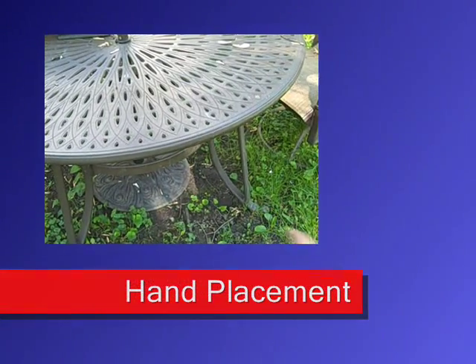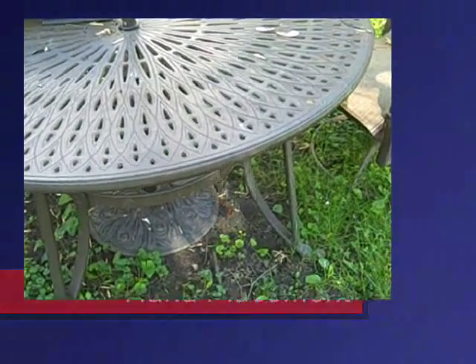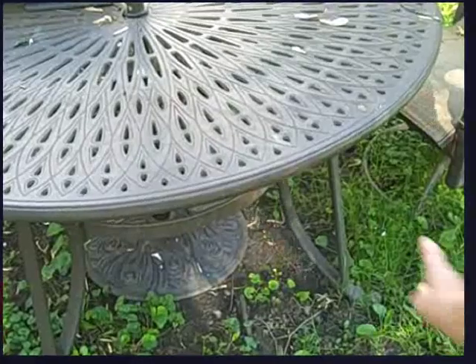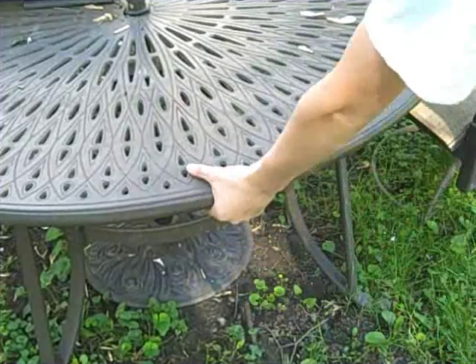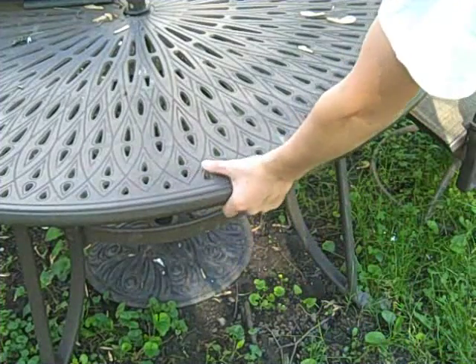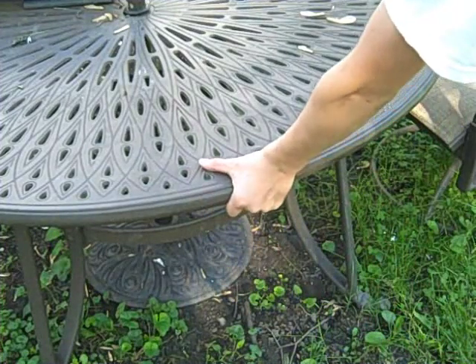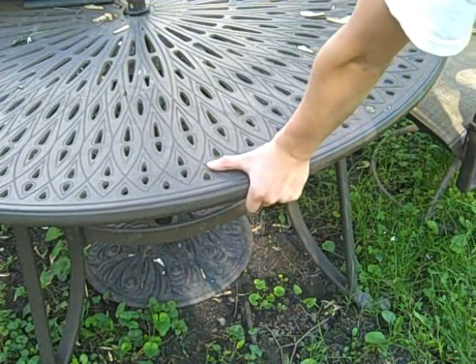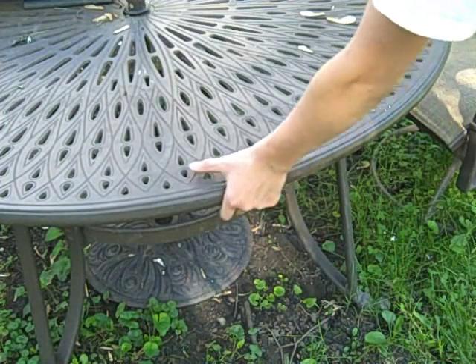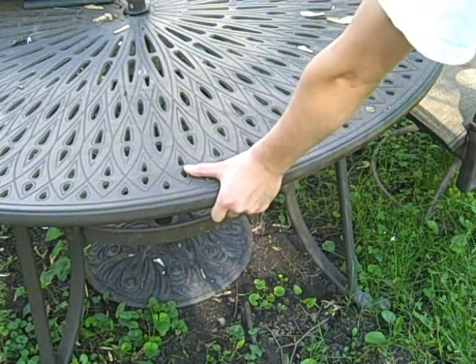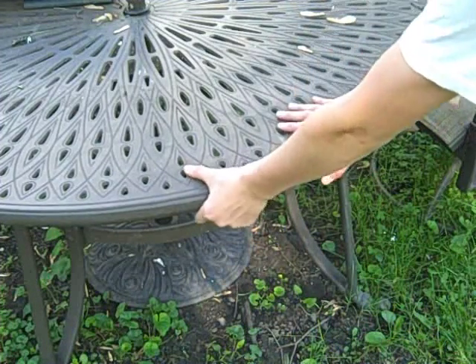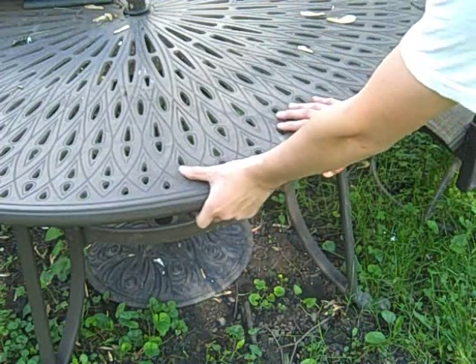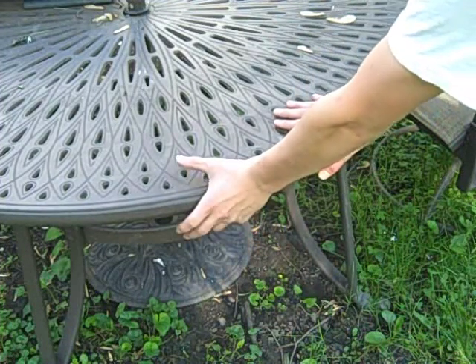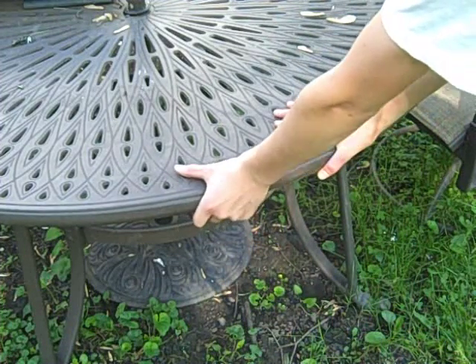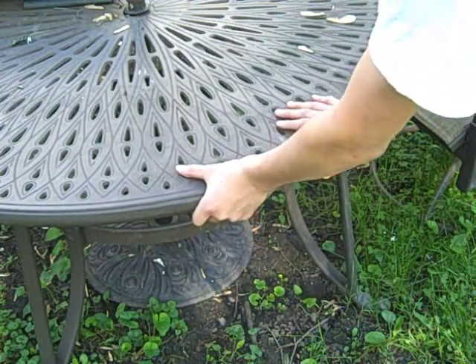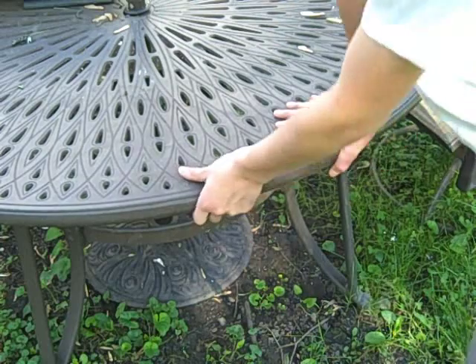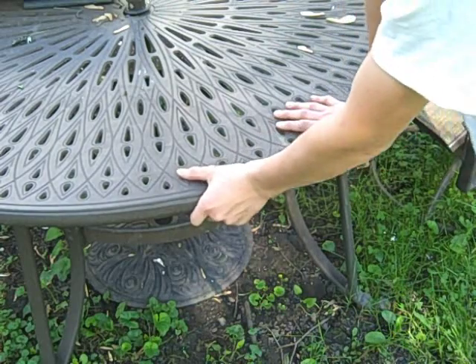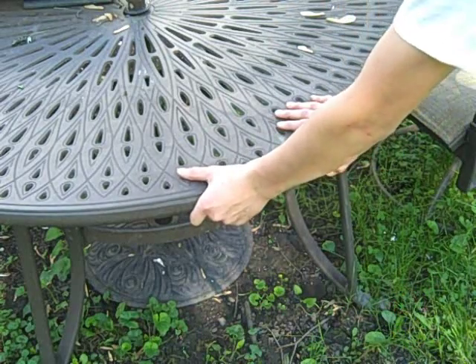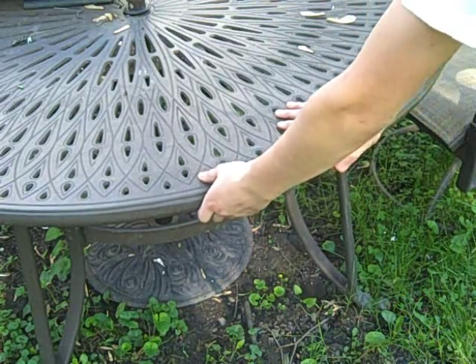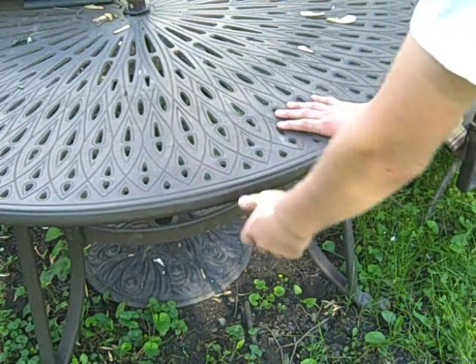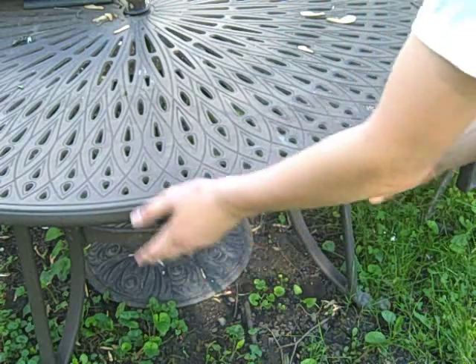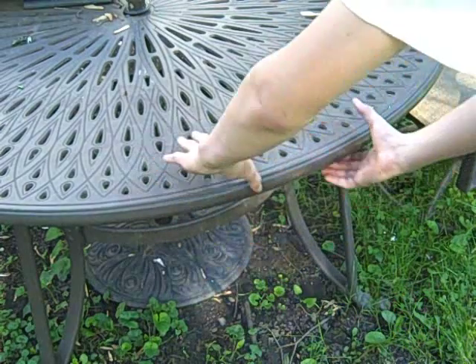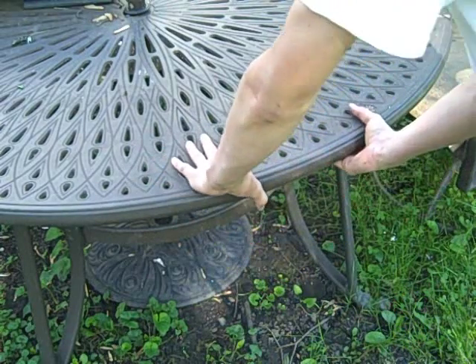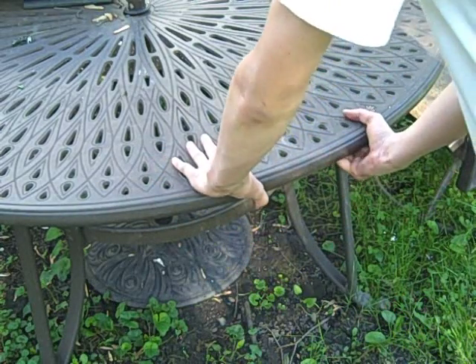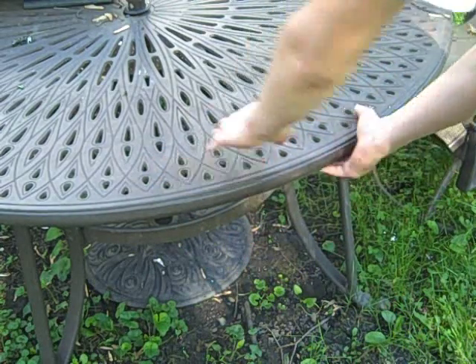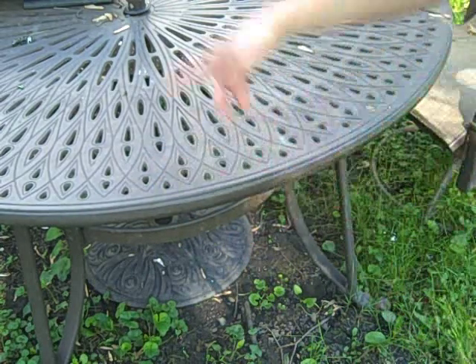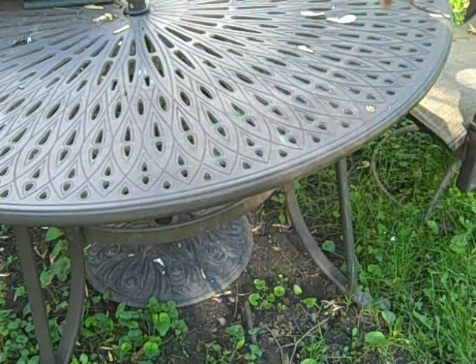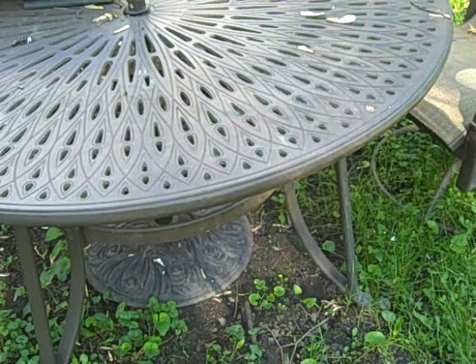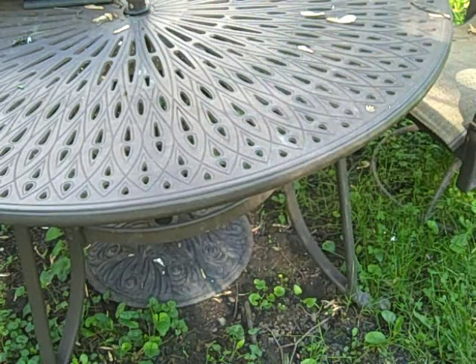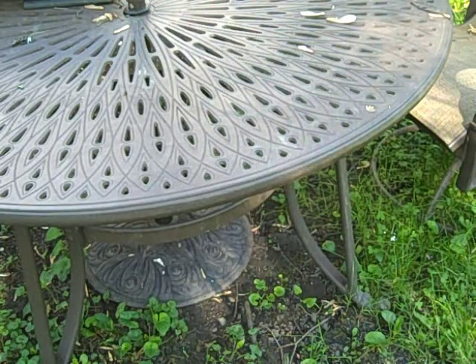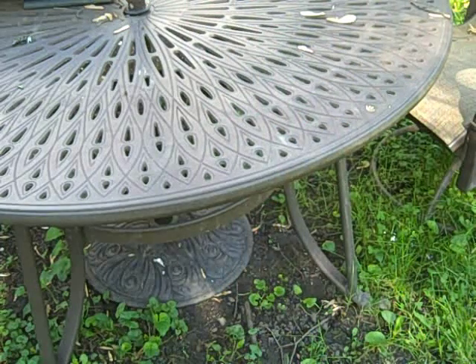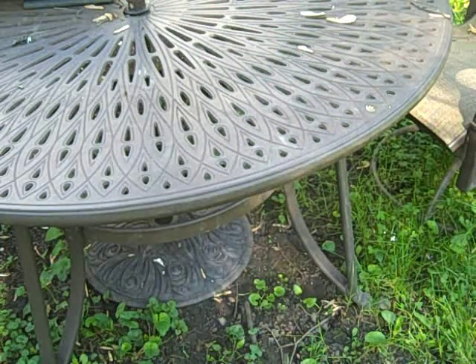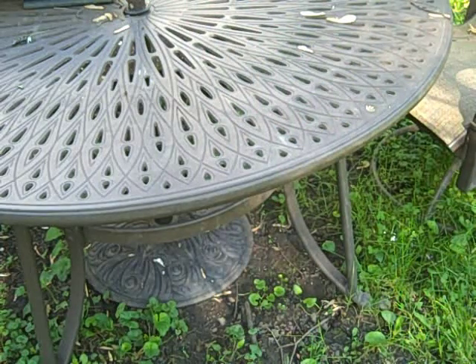You want to have your left hand under and your right hand on top, because it's going to be pushing. Vice versa if you're going to do it the other way around, but I'm not going to cover that because I don't do it that way.